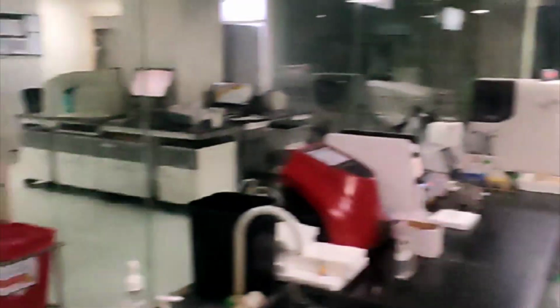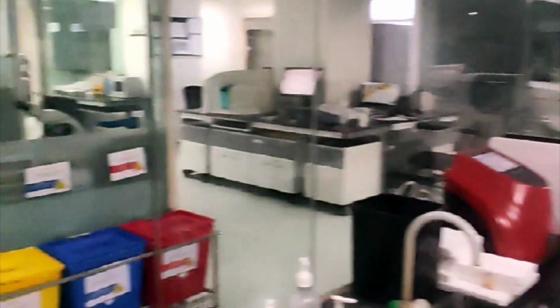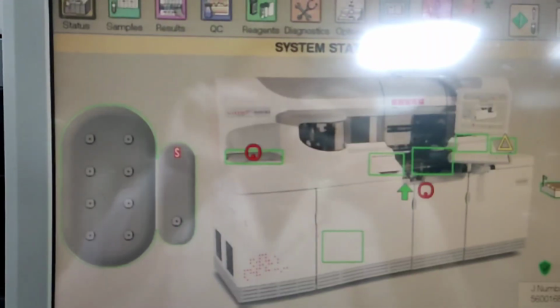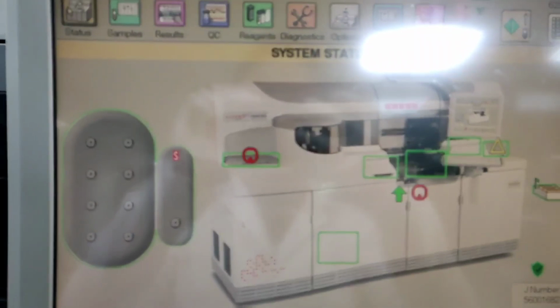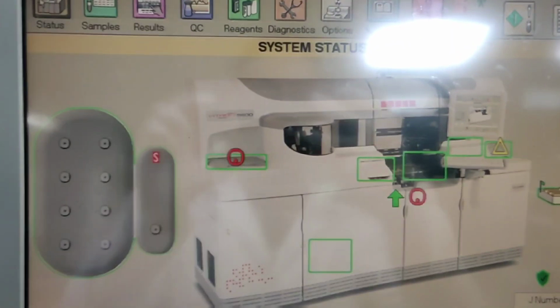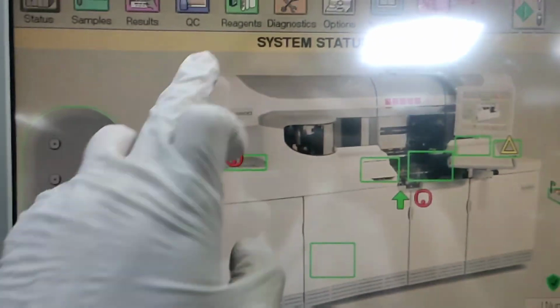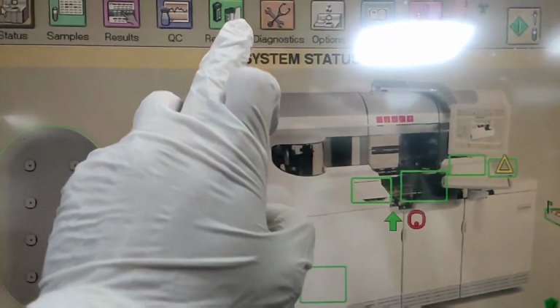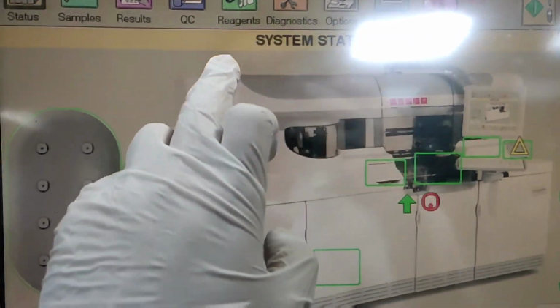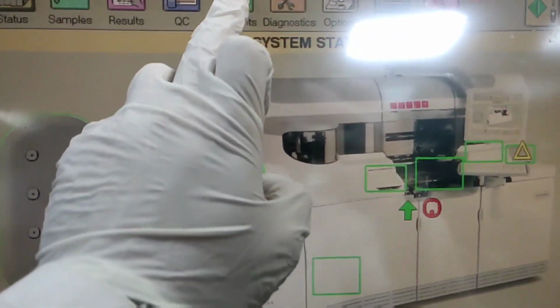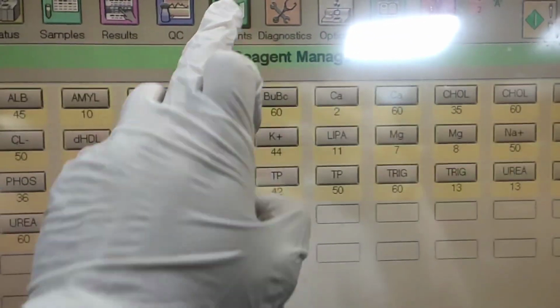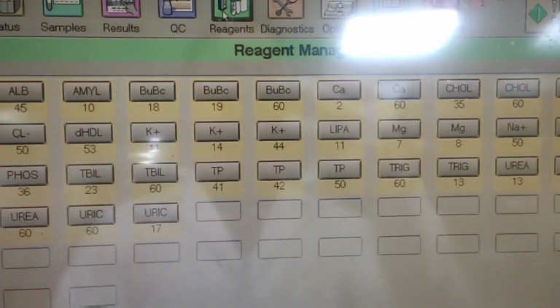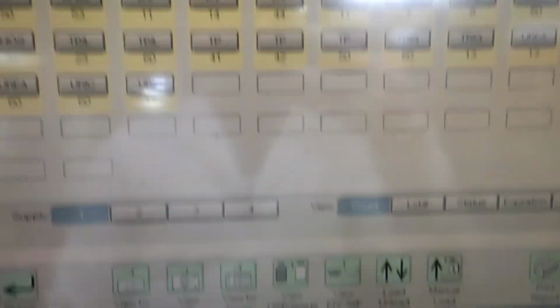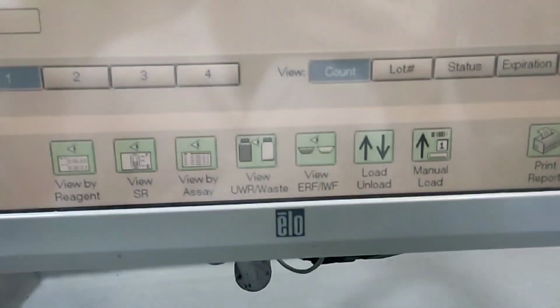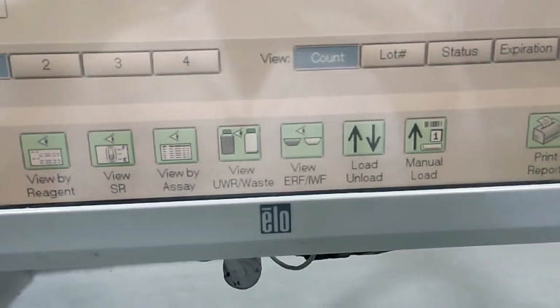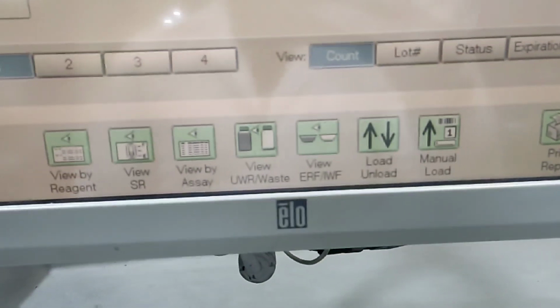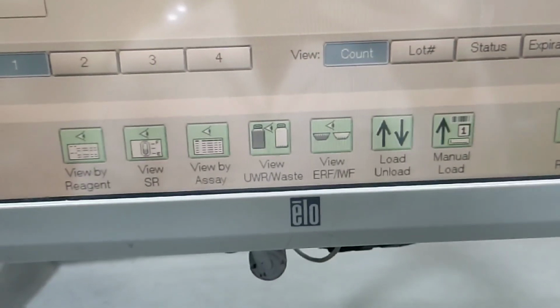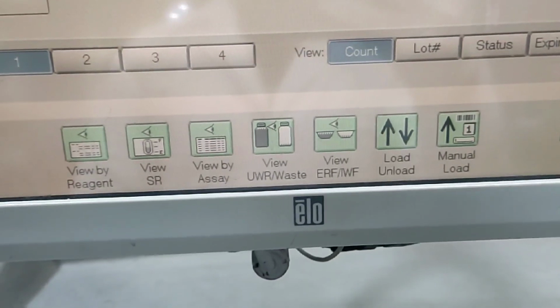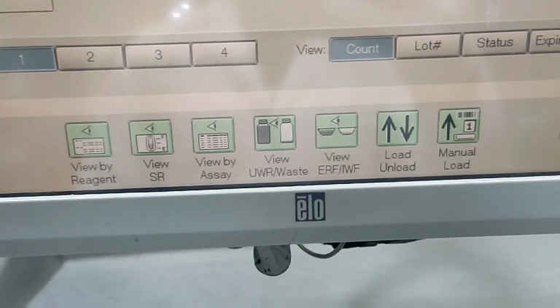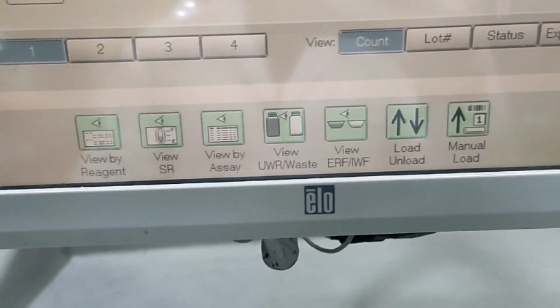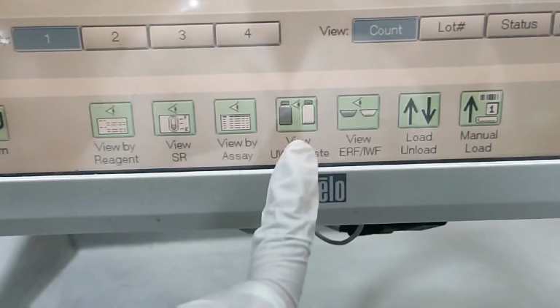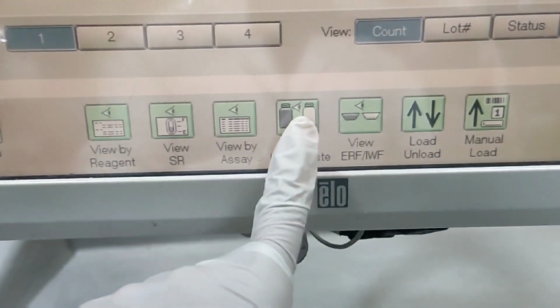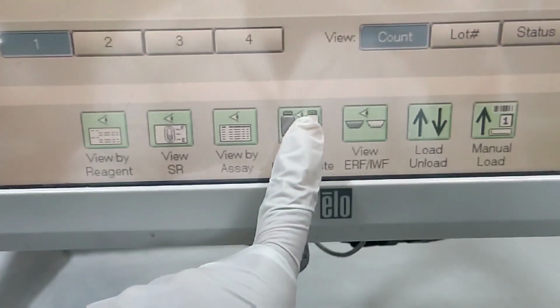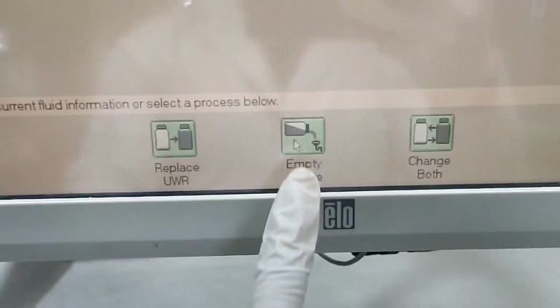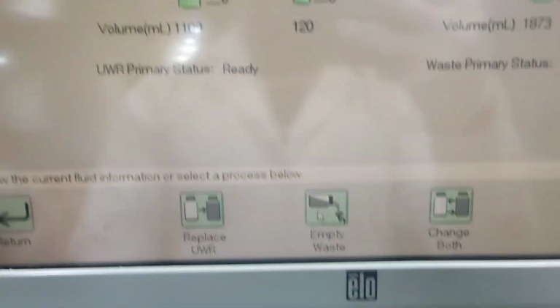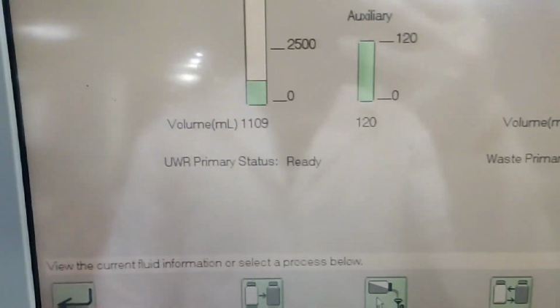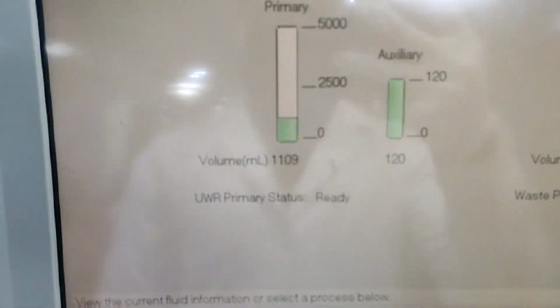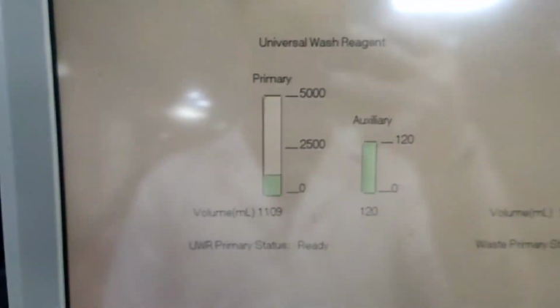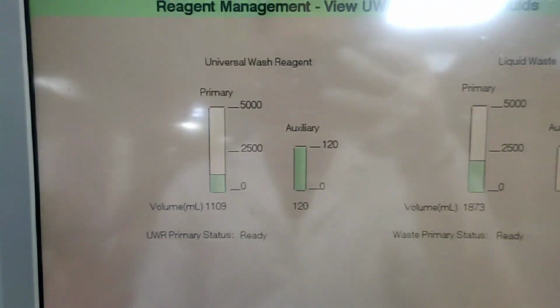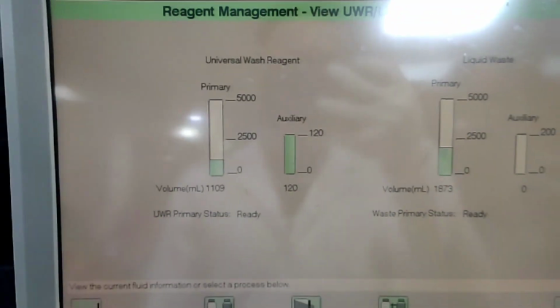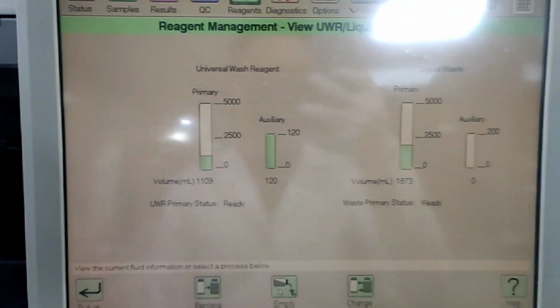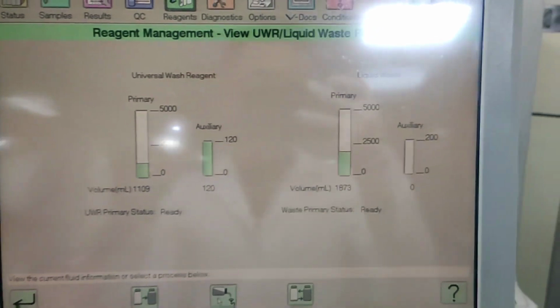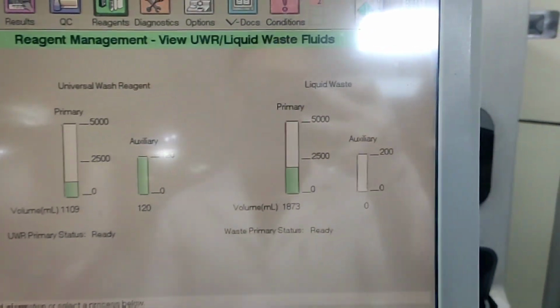First we go to the reagents and at the bottom we can see 'View UWR/Waste'. Just click on it and then we can see the status of universal wash reagent on the left and liquid waste status on the right.